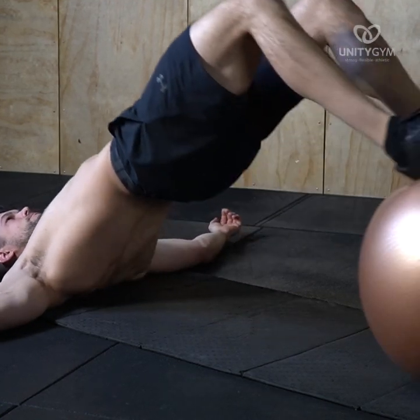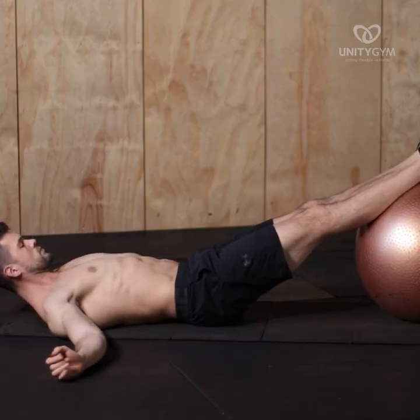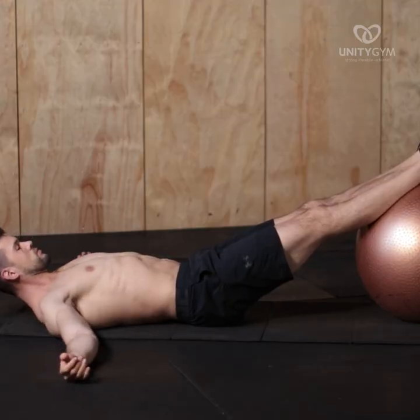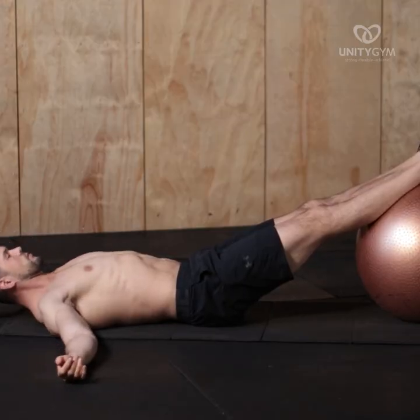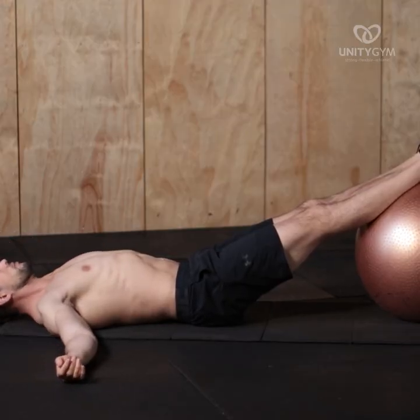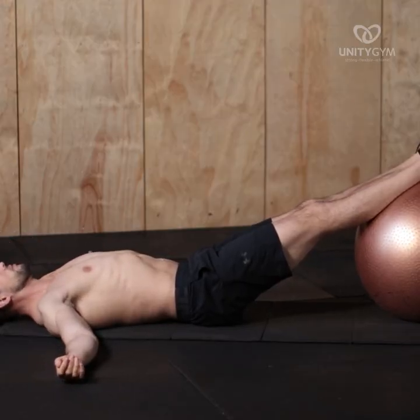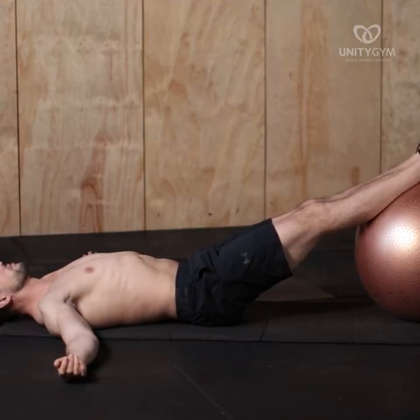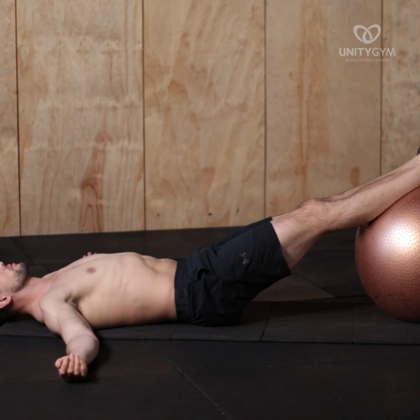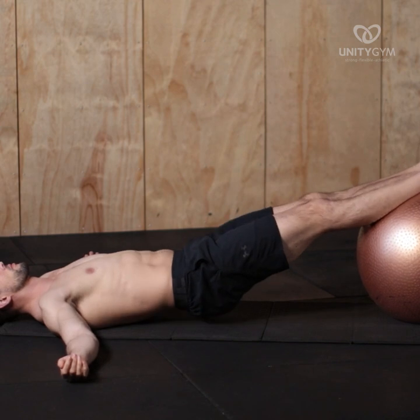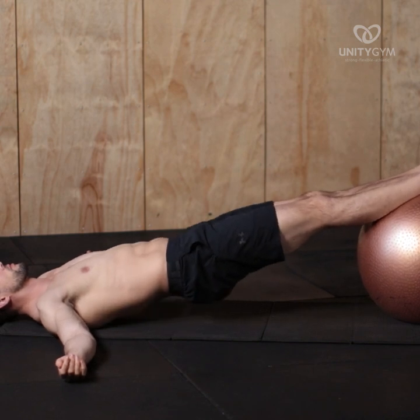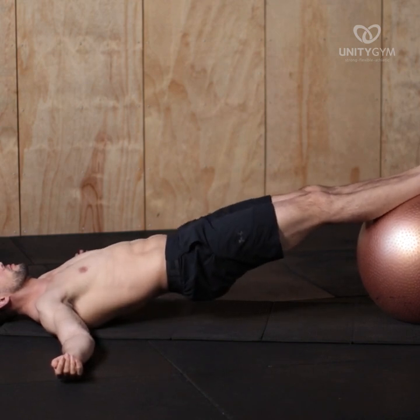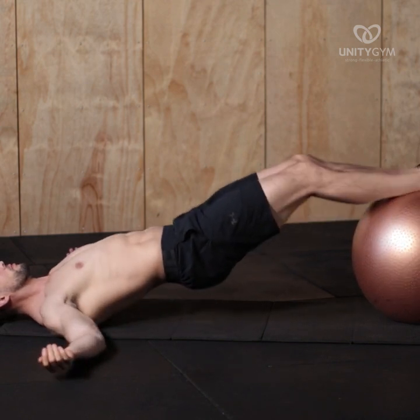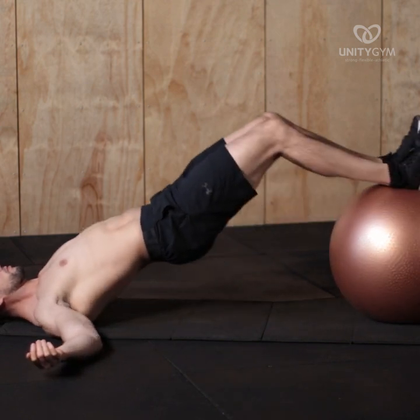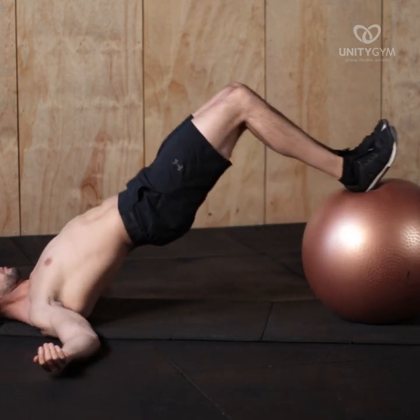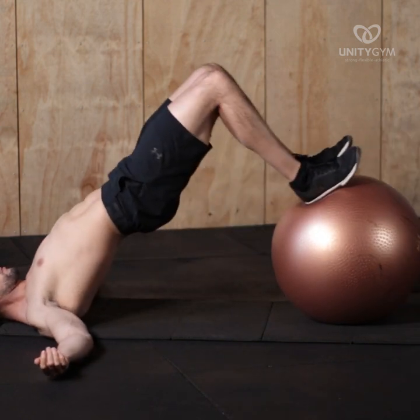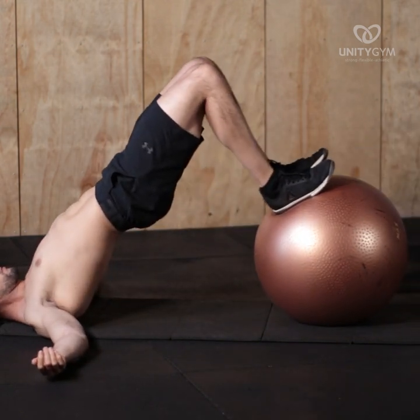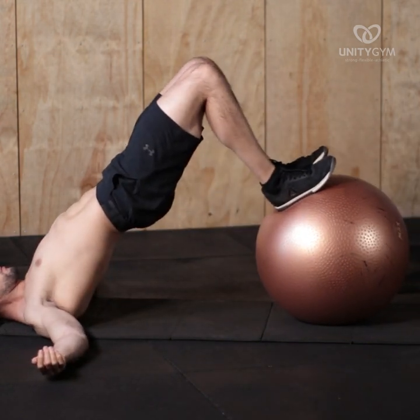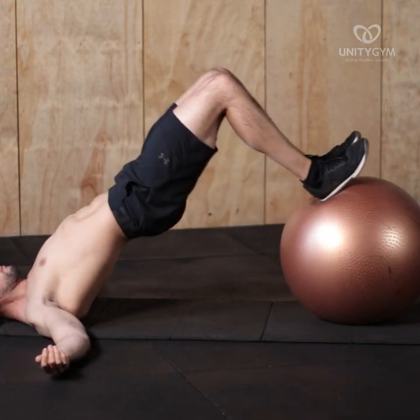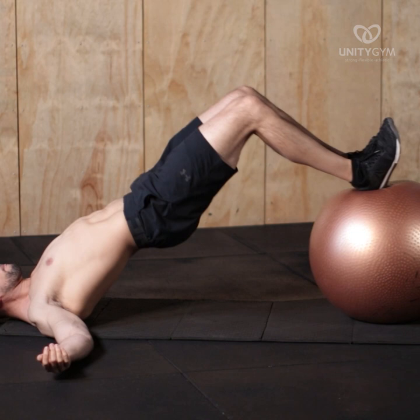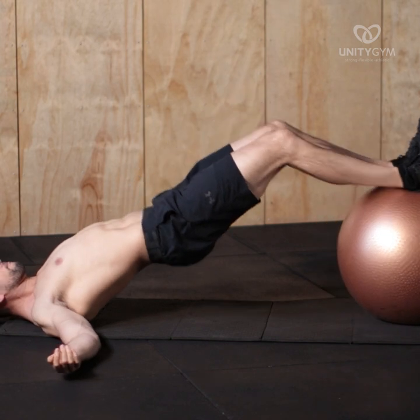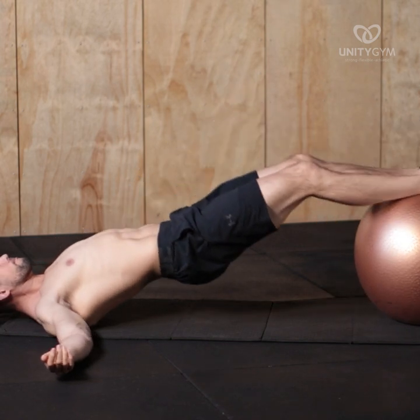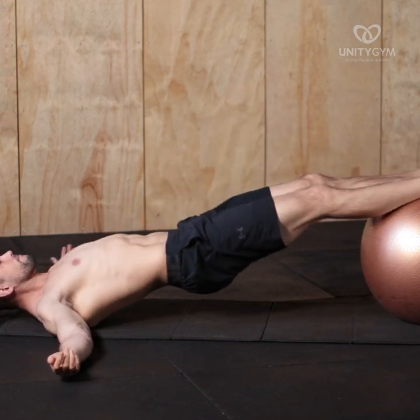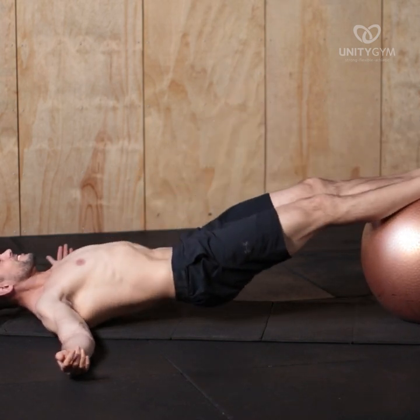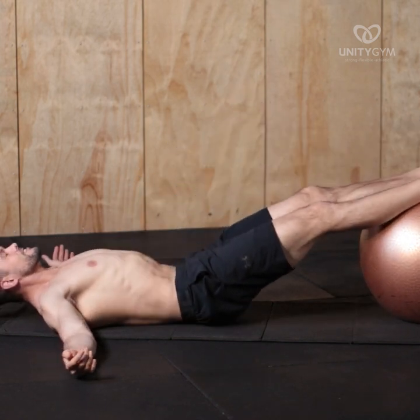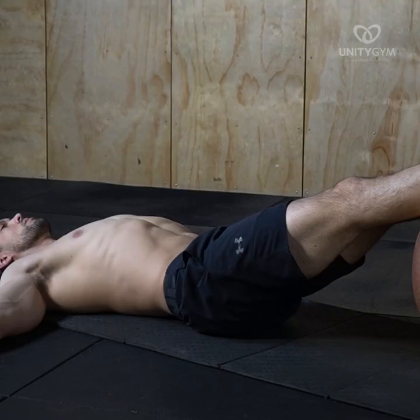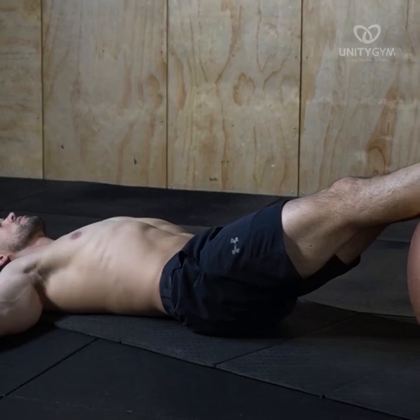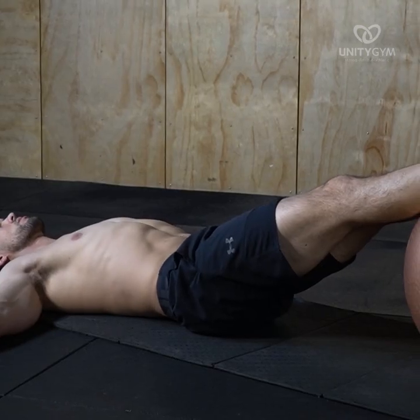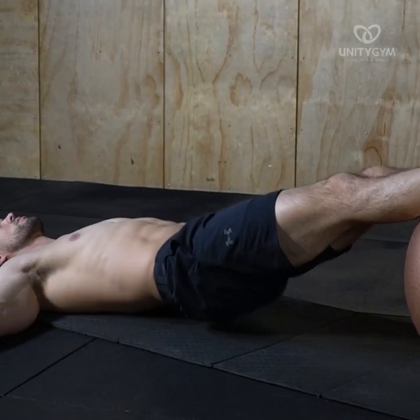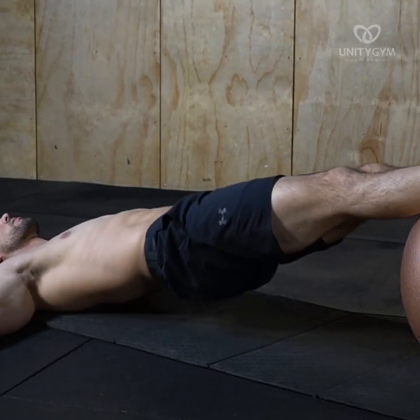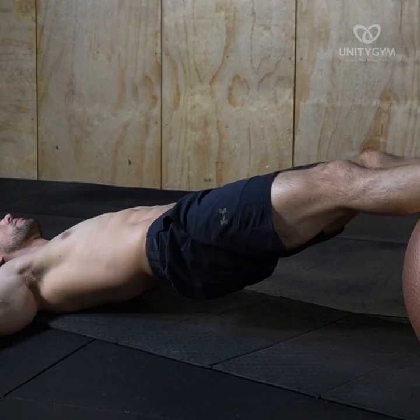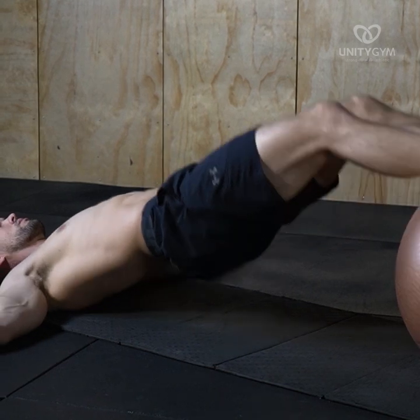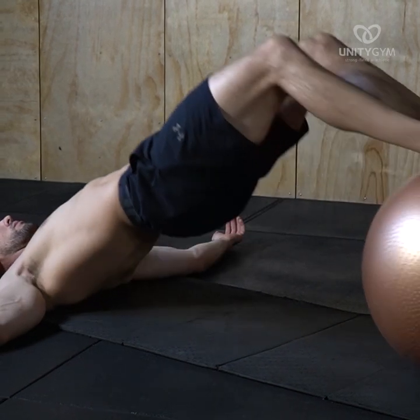Lay down on your back with your feet on the fitball, arms beside you with palms facing up. Push the hips up as high as they can go and hold them there as you pull your heels towards your butt. Hold for a brief moment and then slowly straighten your legs.